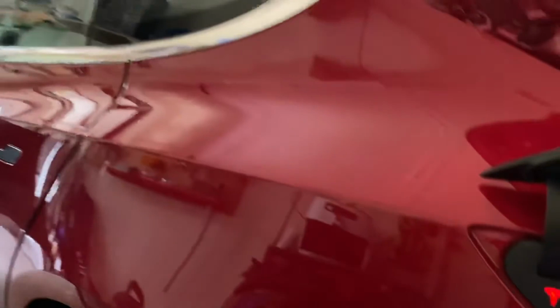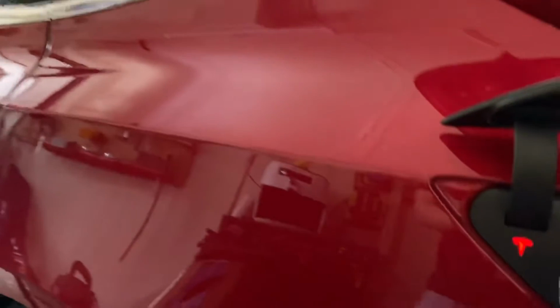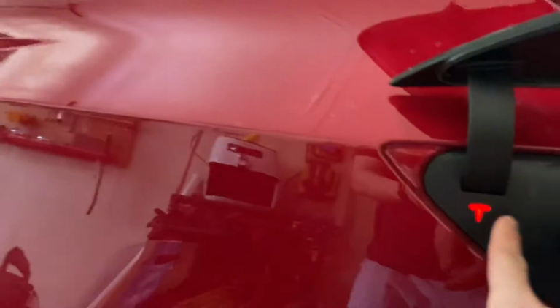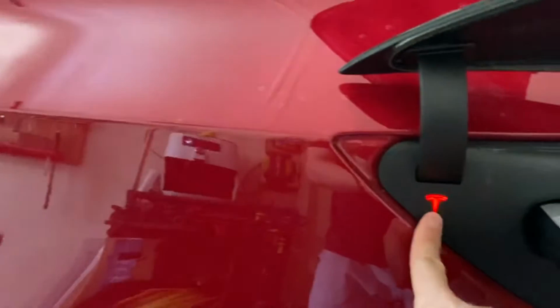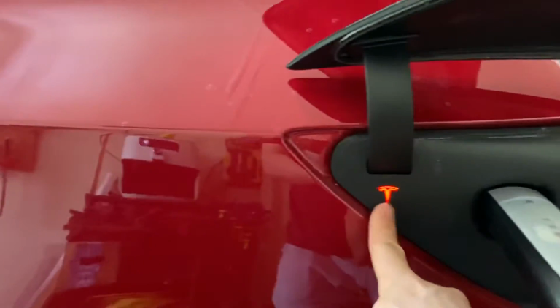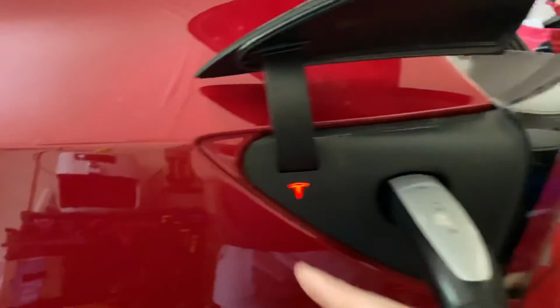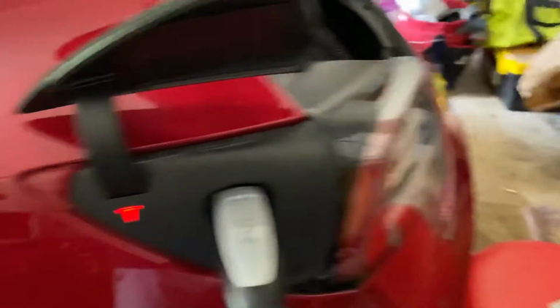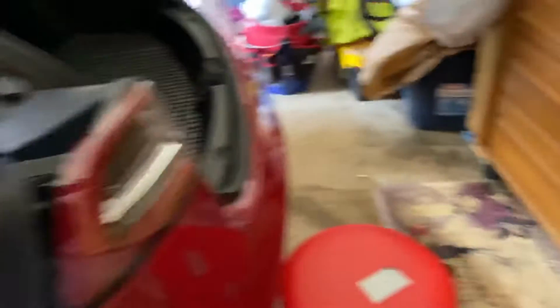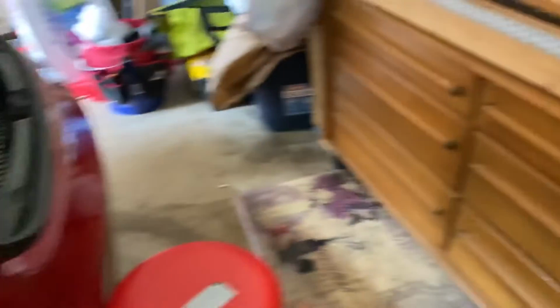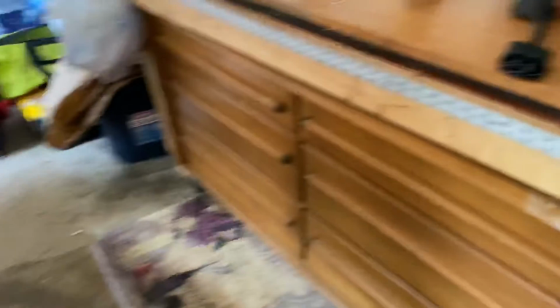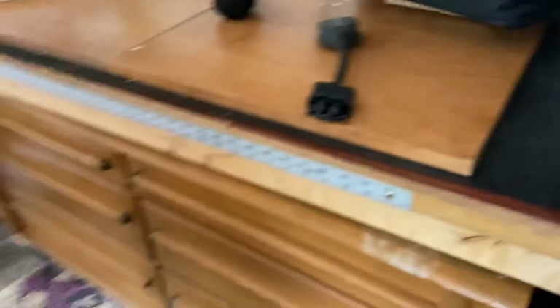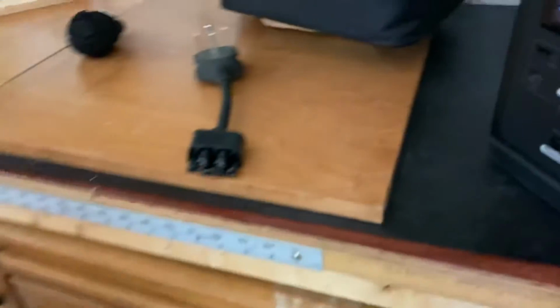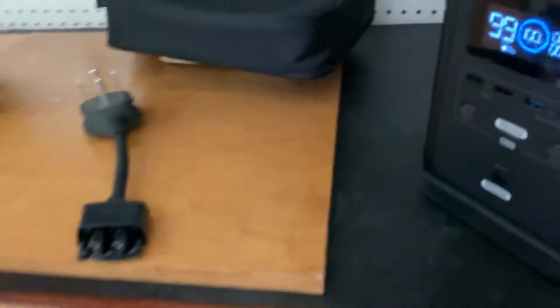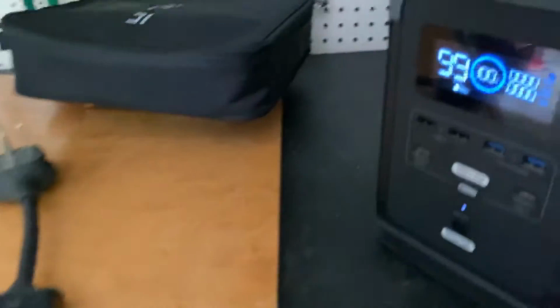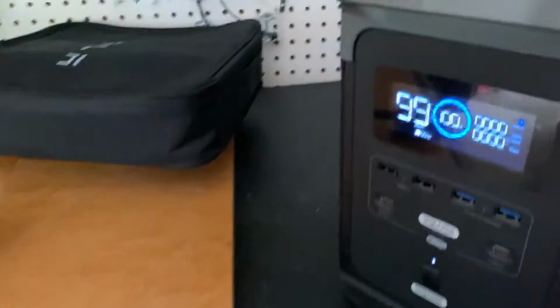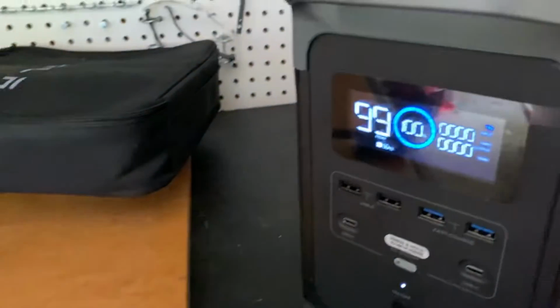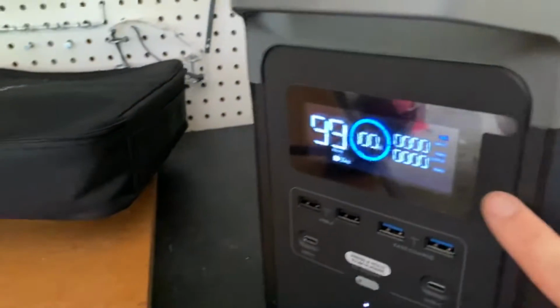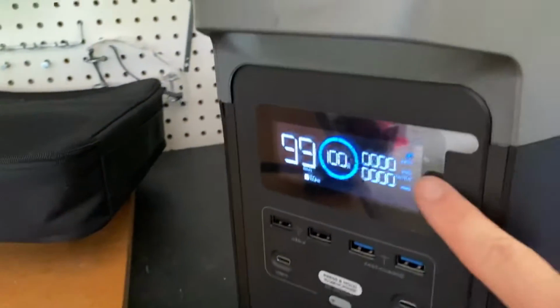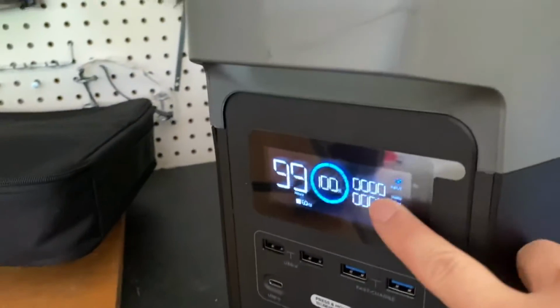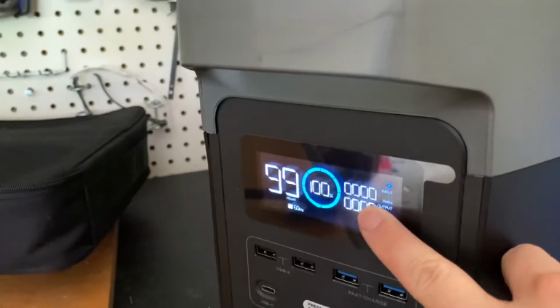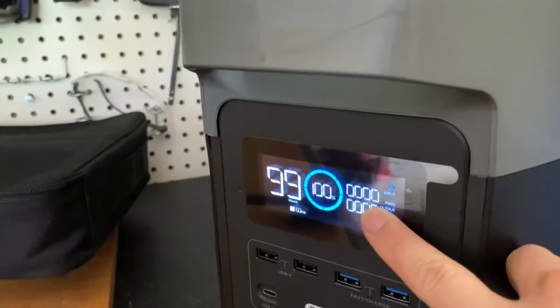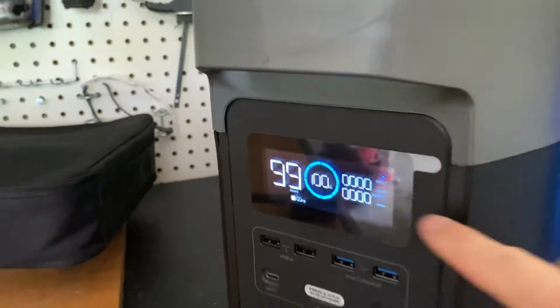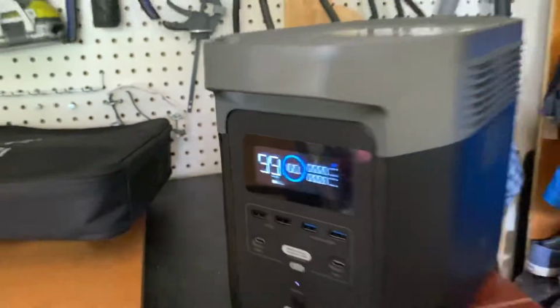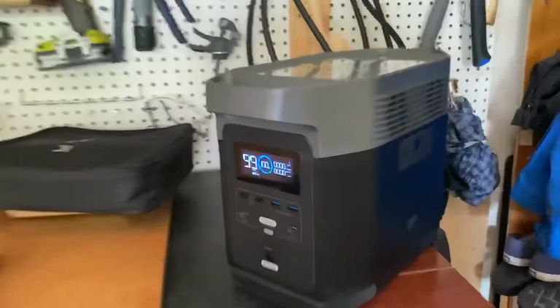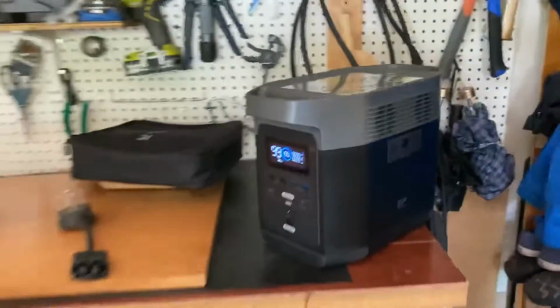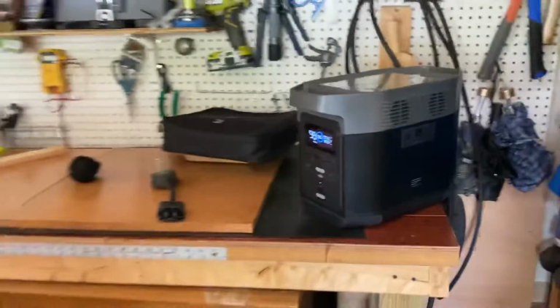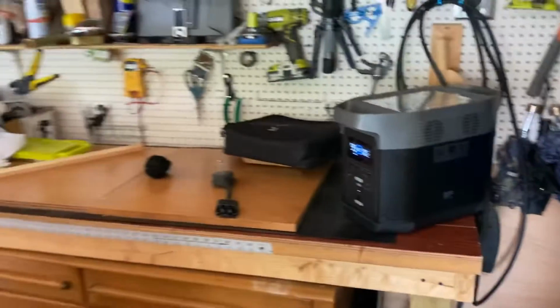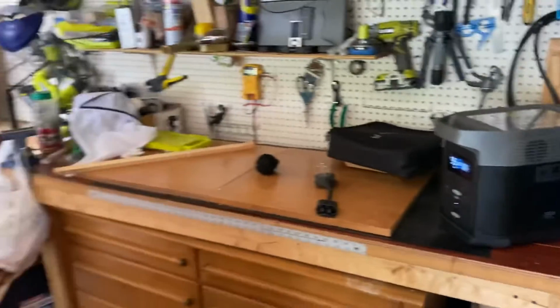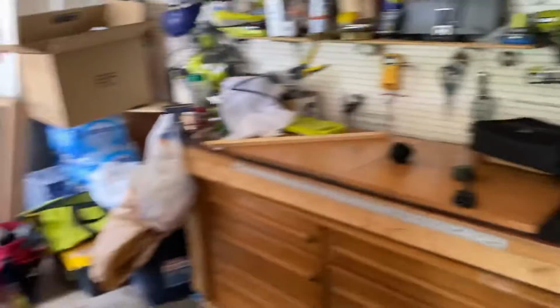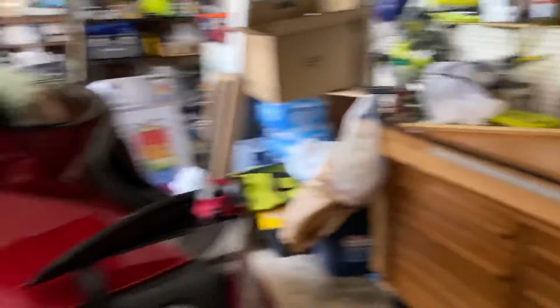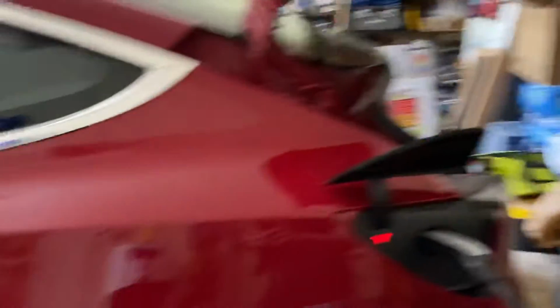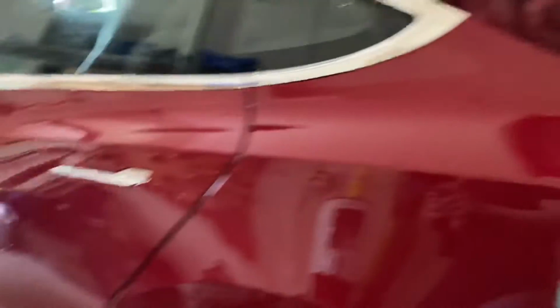It blinks red again, and if you take a look, the output shows zero. Let's go to the car and see what happened.